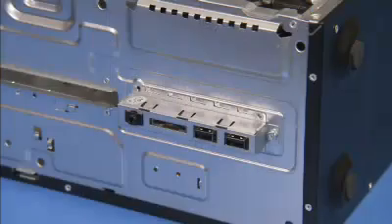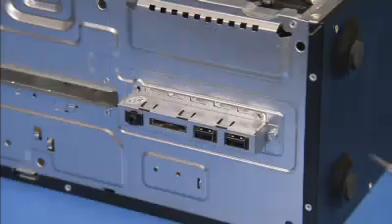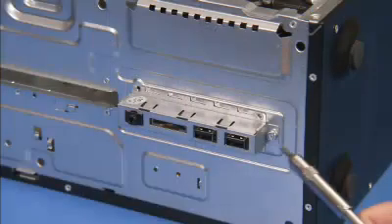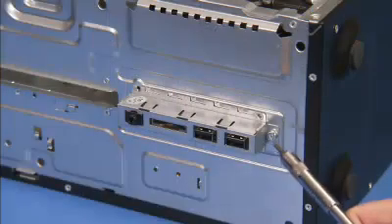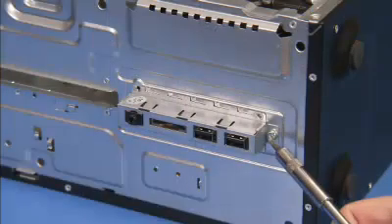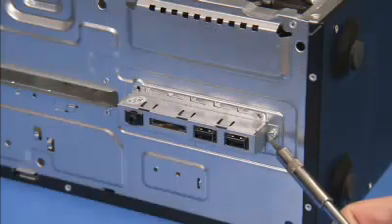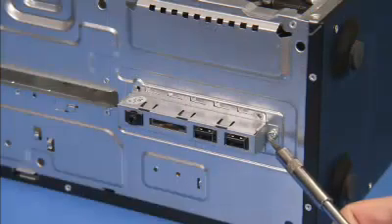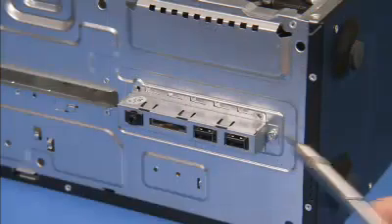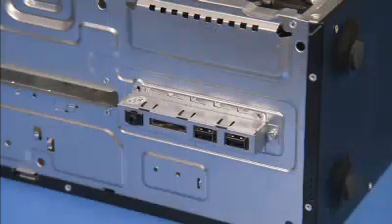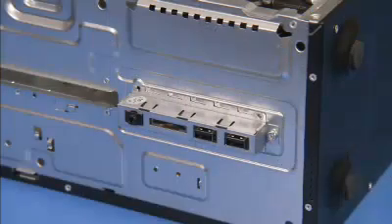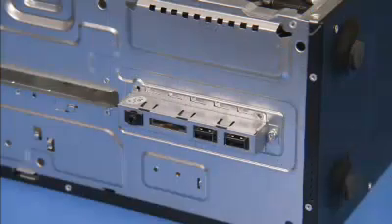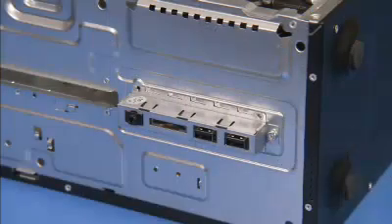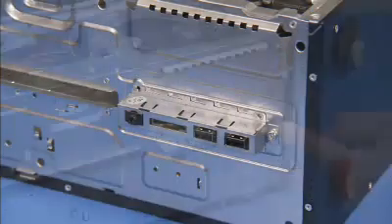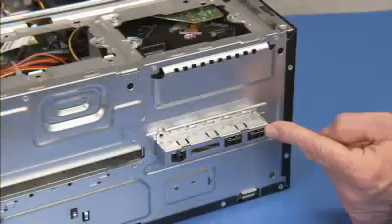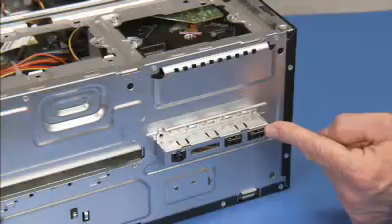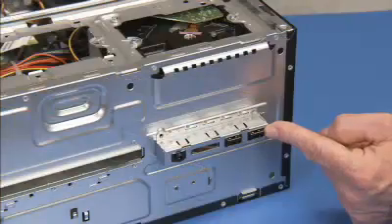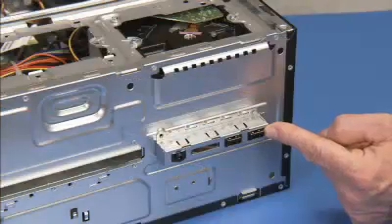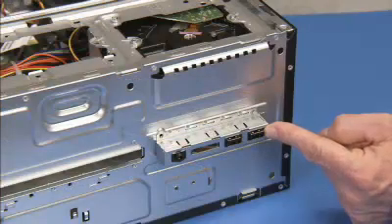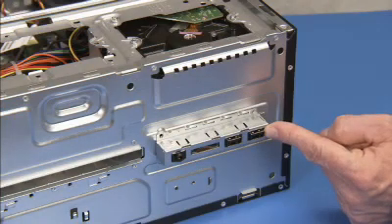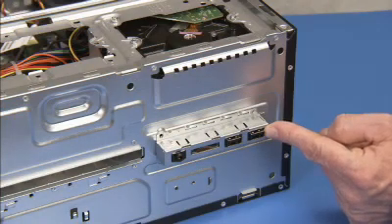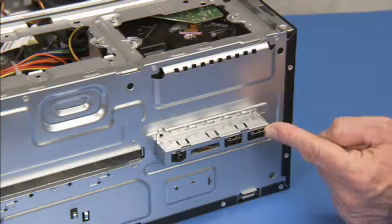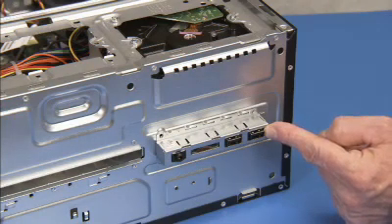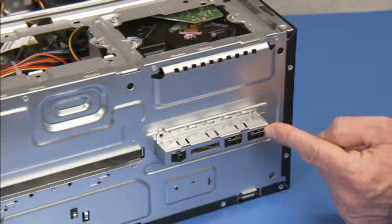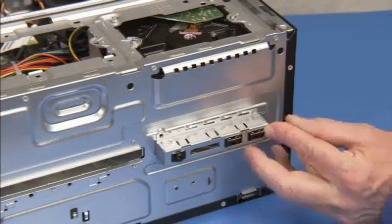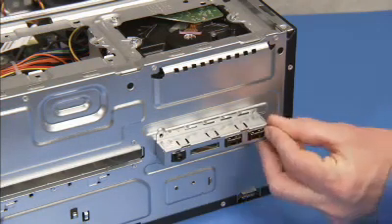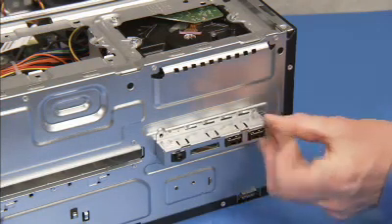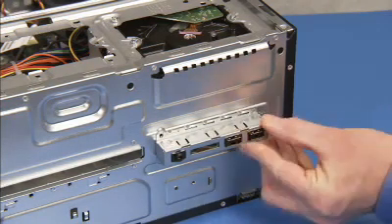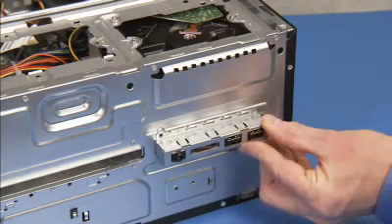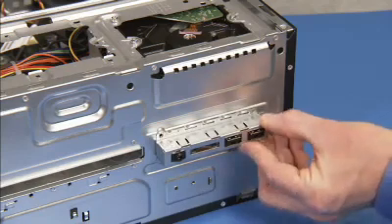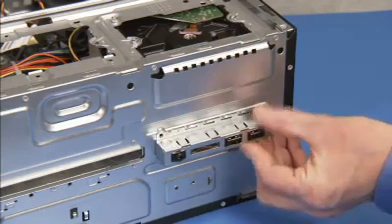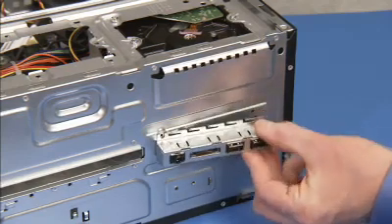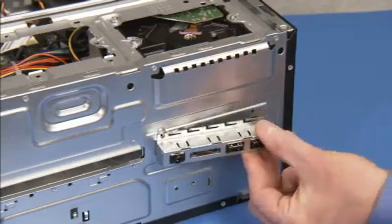Detach the torx head screw securing the front I.O. to the front of the unit. Tilt up the bottom of the front I.O. module, then pull the front I.O. and its connectors out the front of the unit.